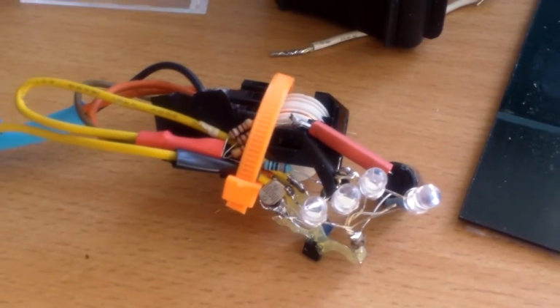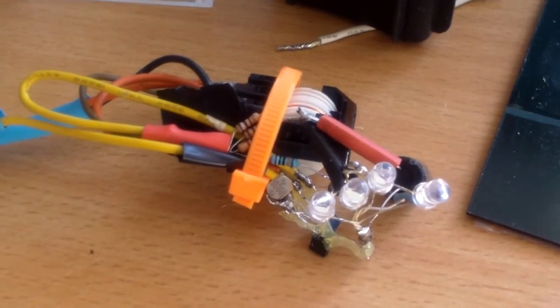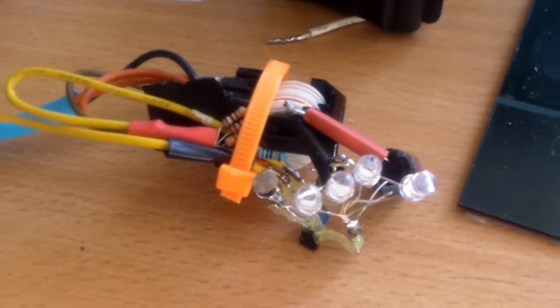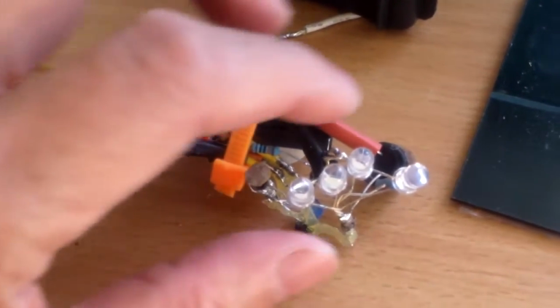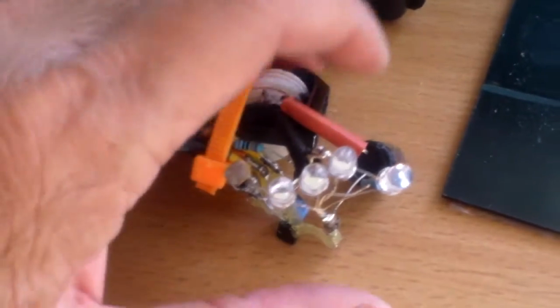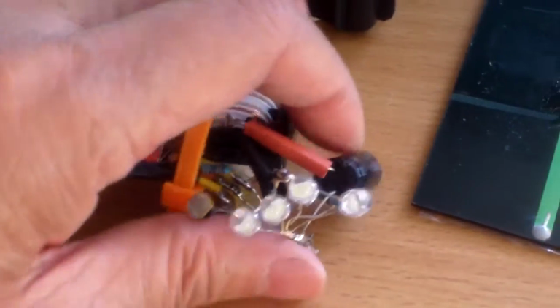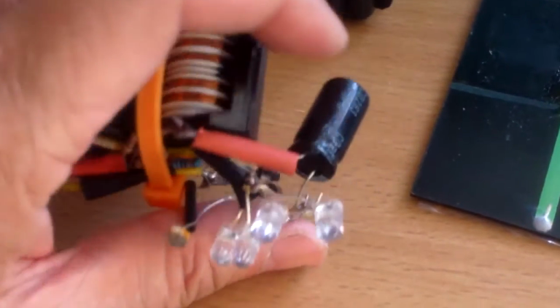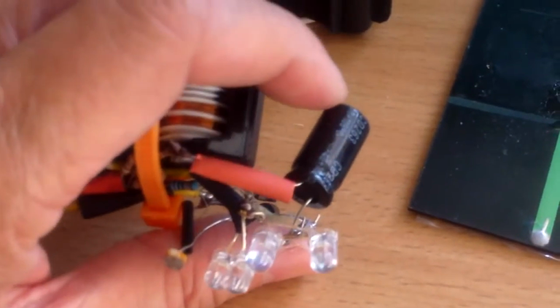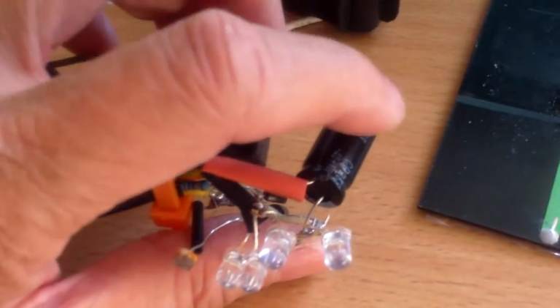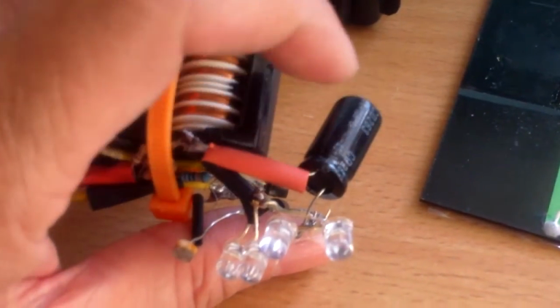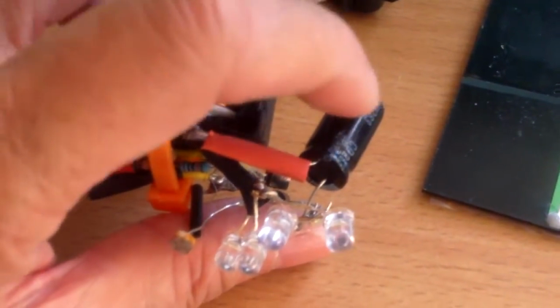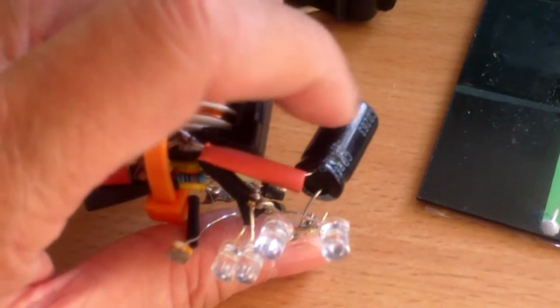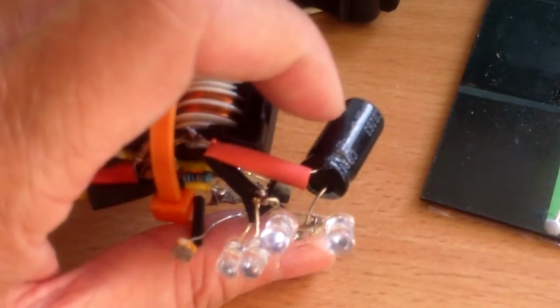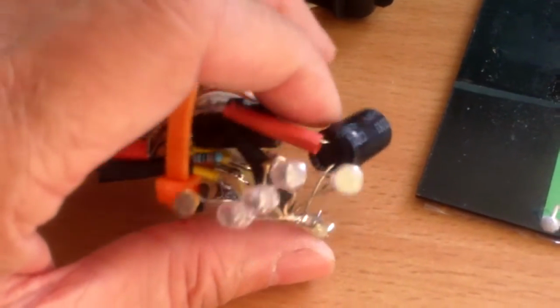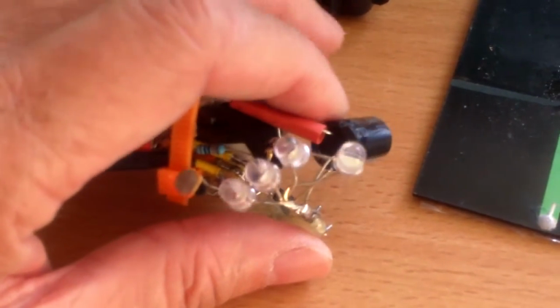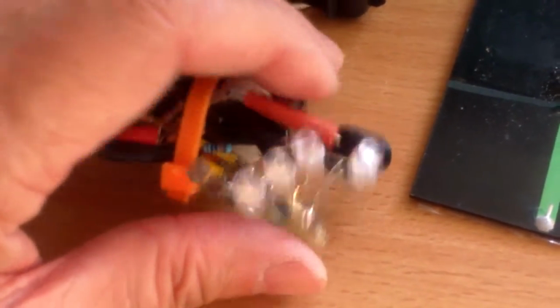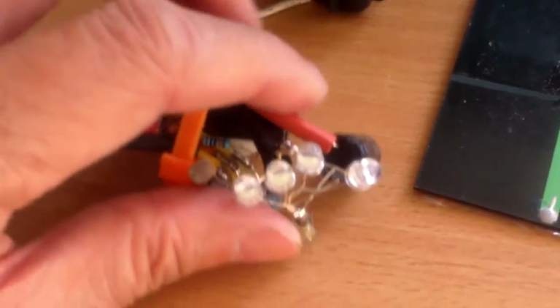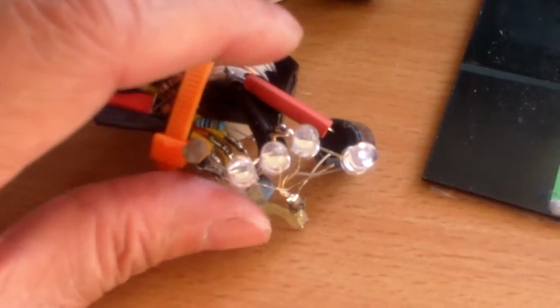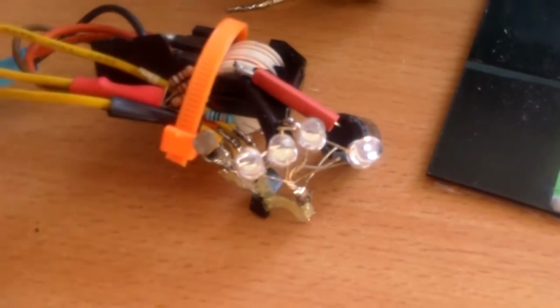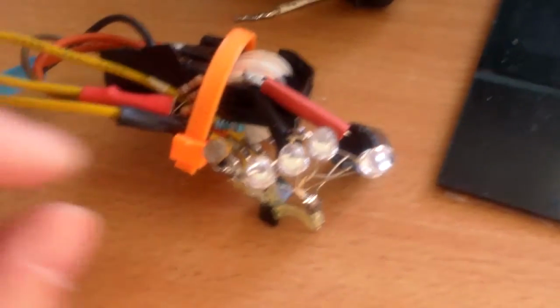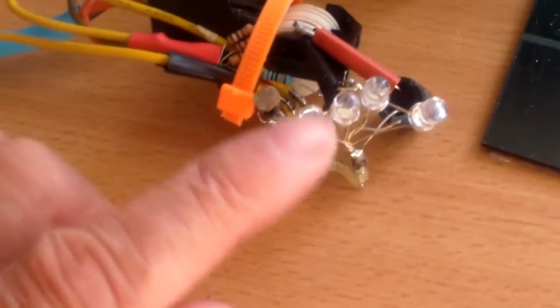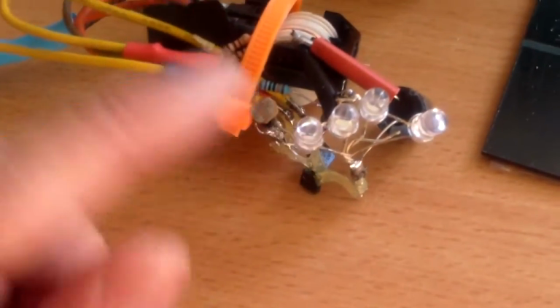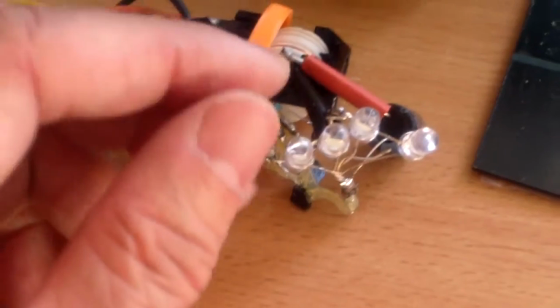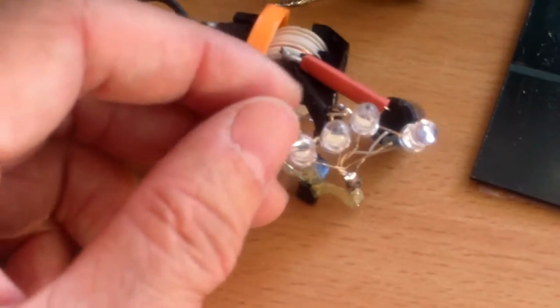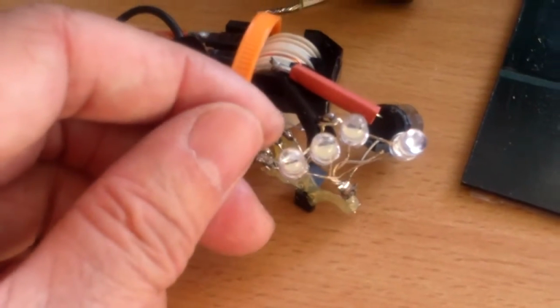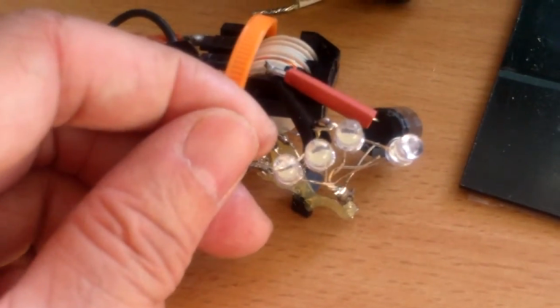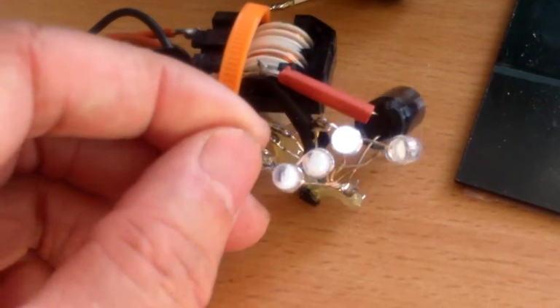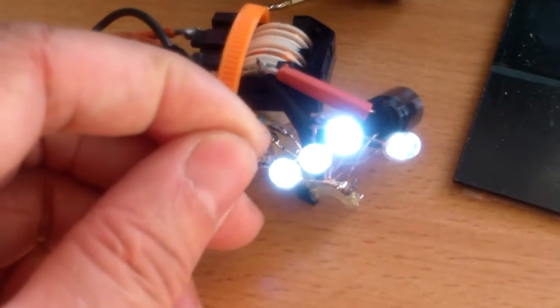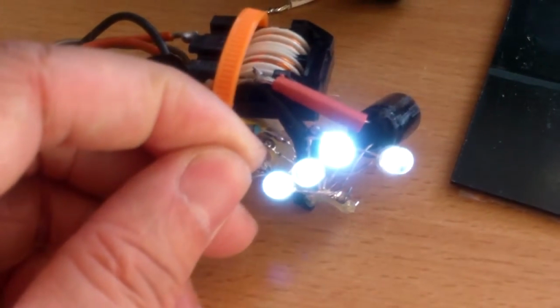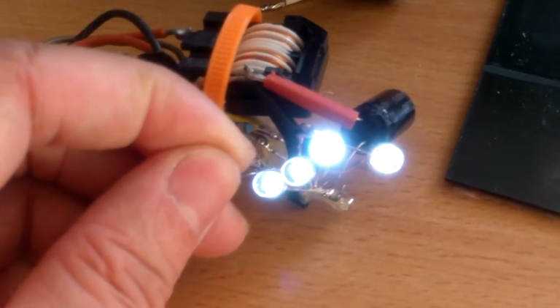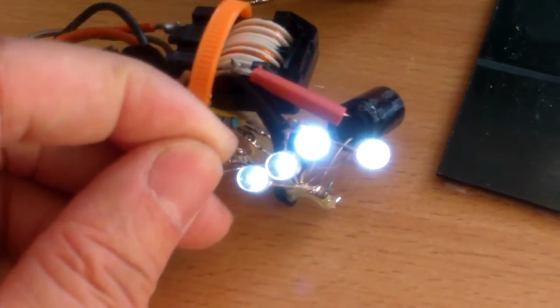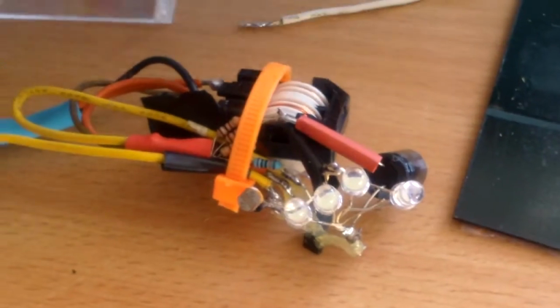There's quite a bit of trial and error here. I added a 470 microfarad capacitor. For some reason it wouldn't work — the dock sensing circuit wouldn't work without that. There you have it.